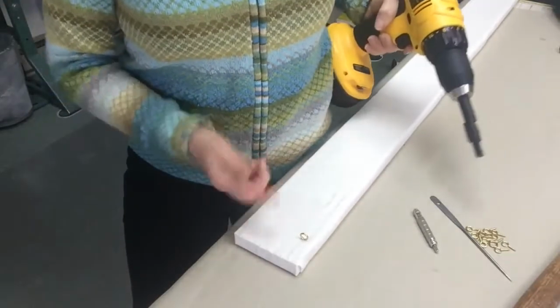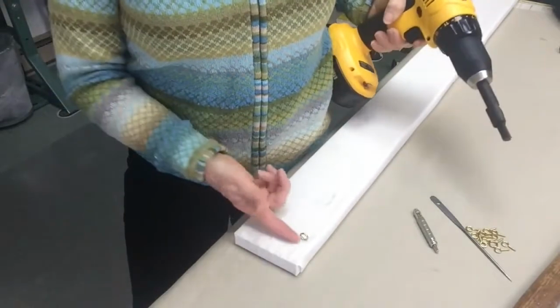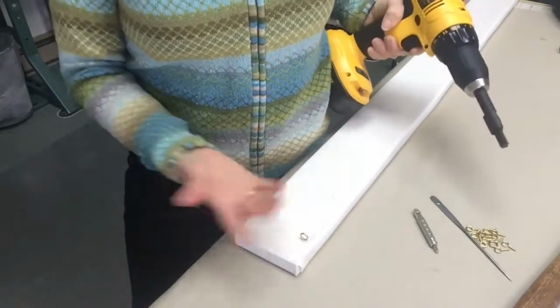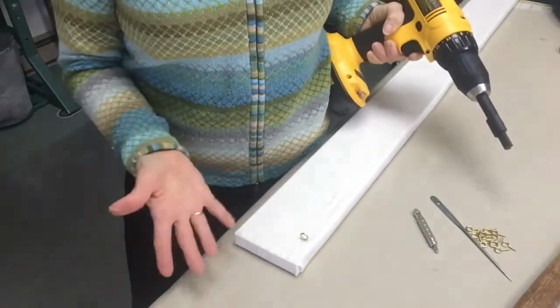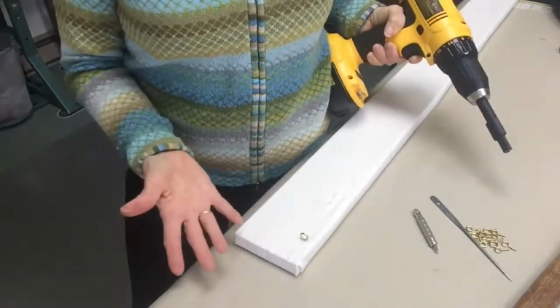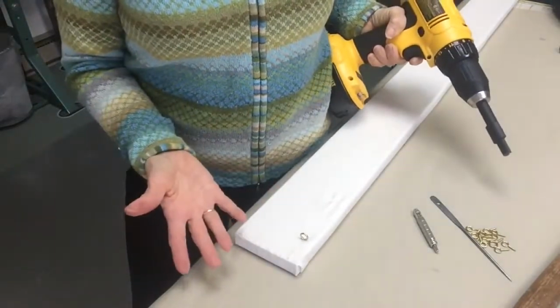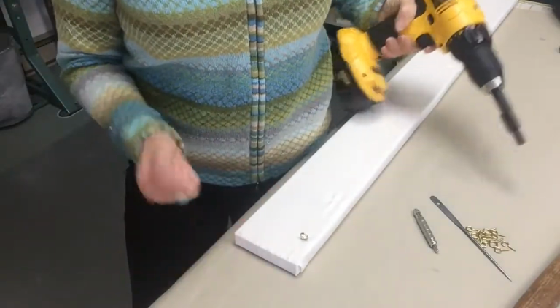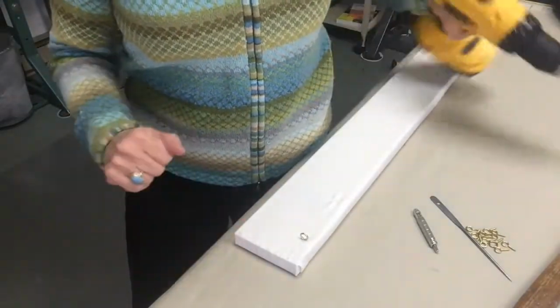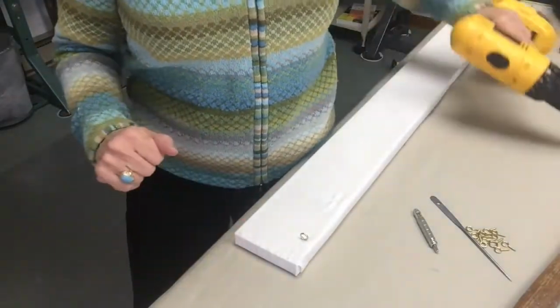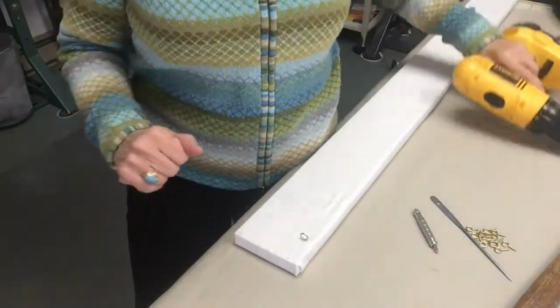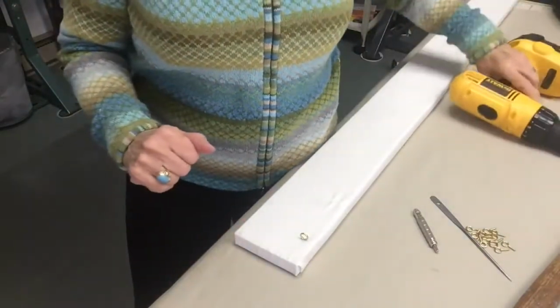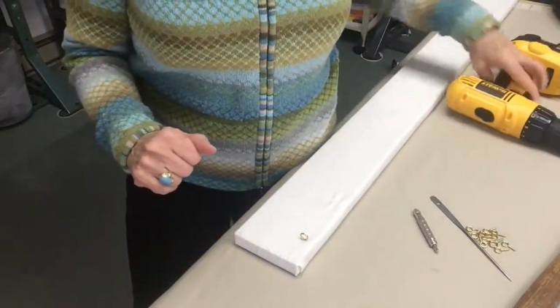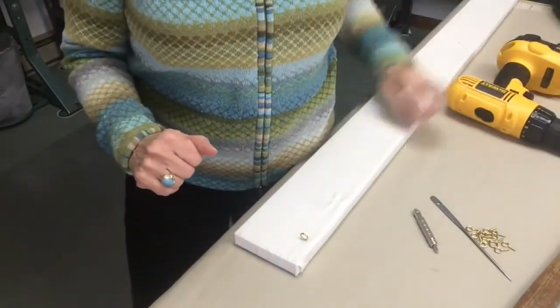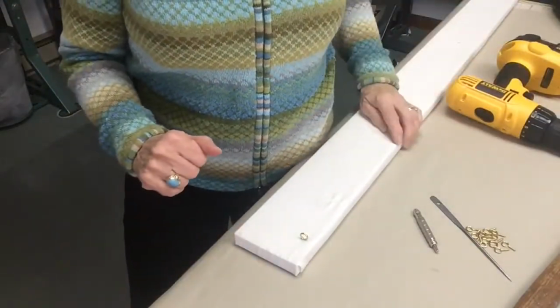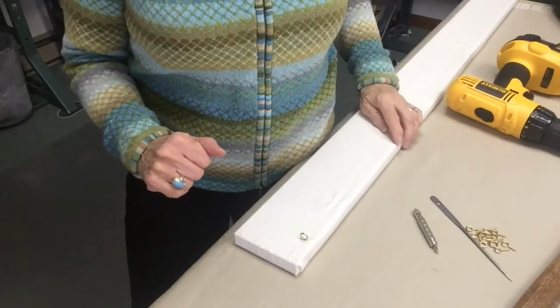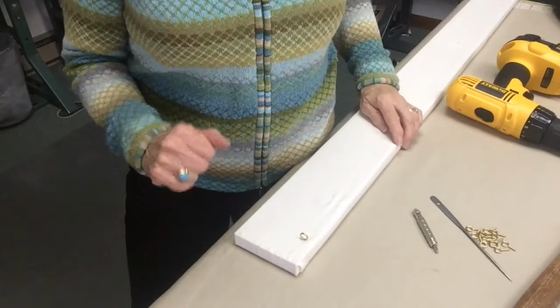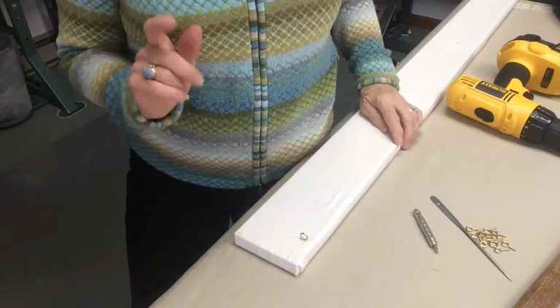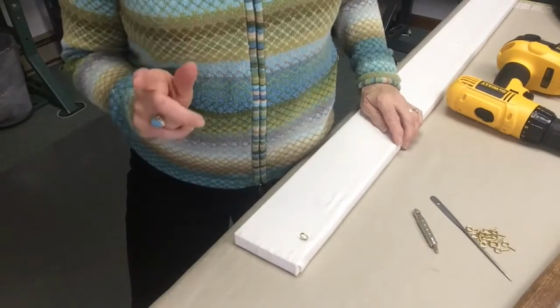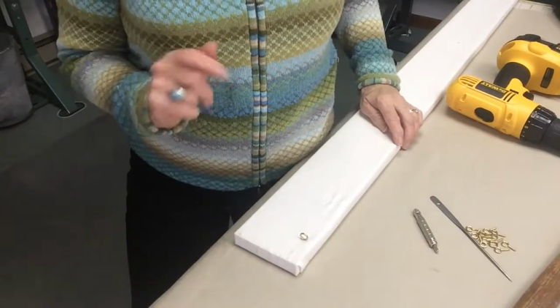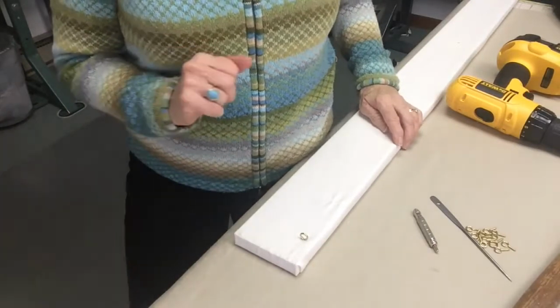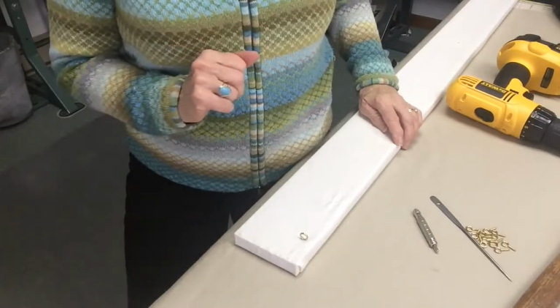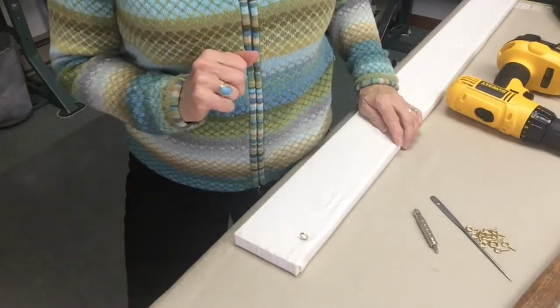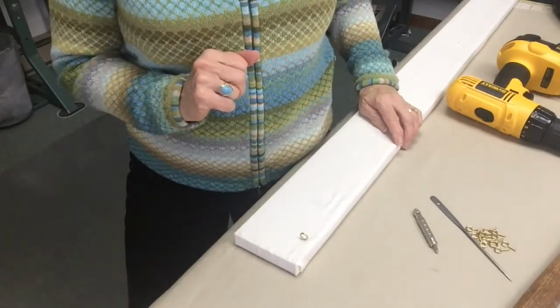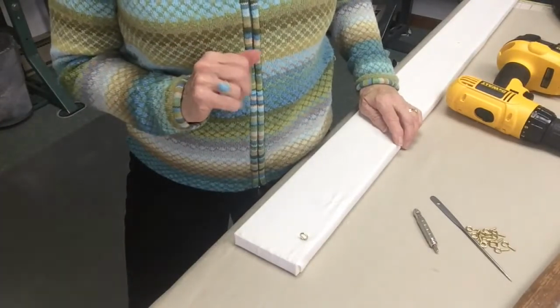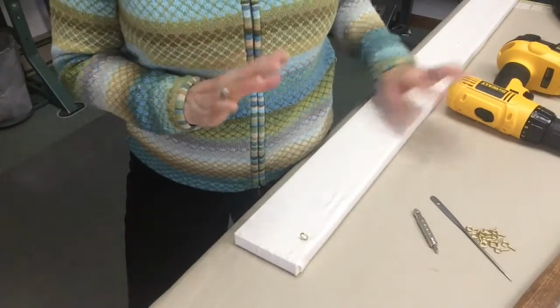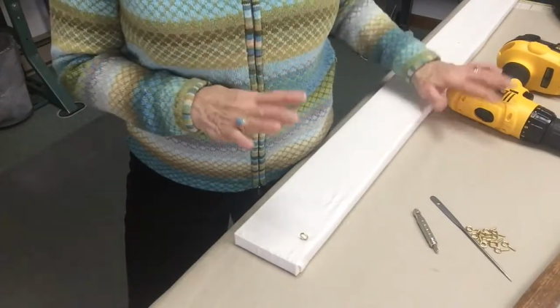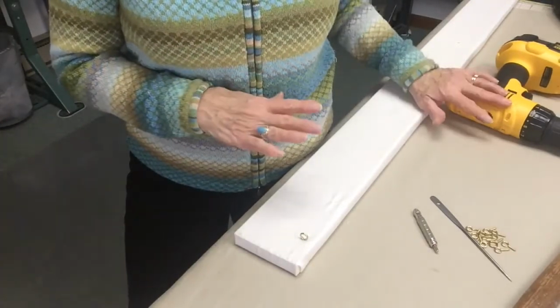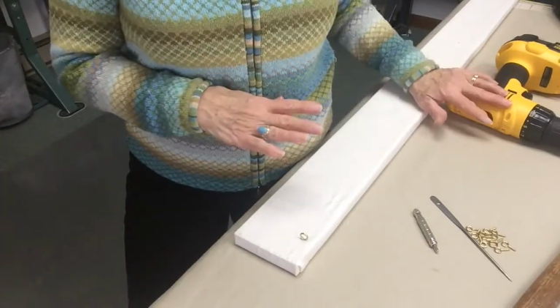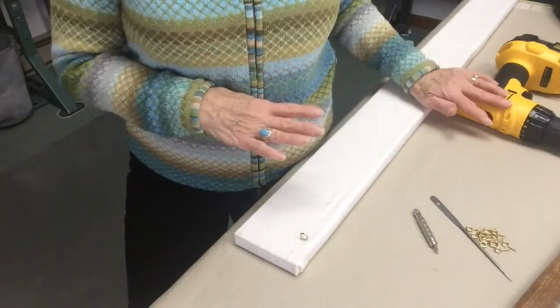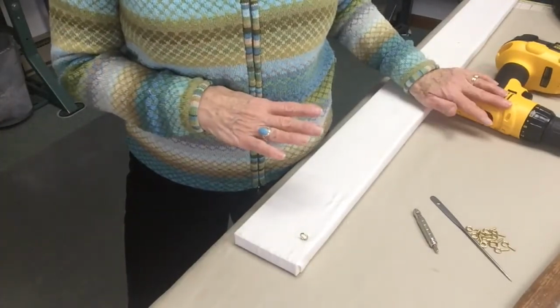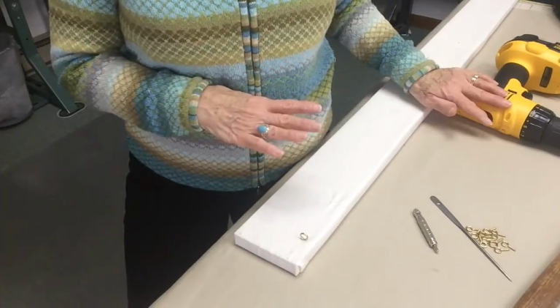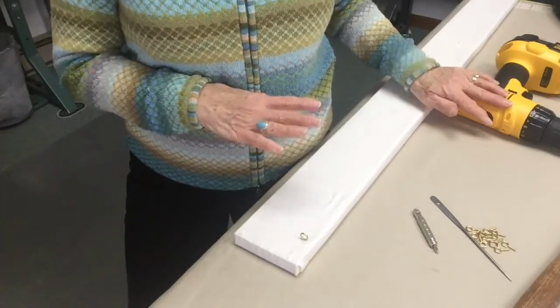So there we go — it's as easy as that. Now, I have another tool in case you don't have a screw eye driver.